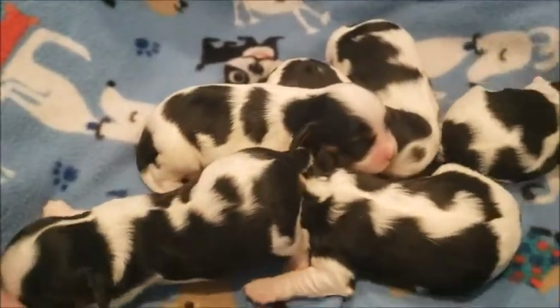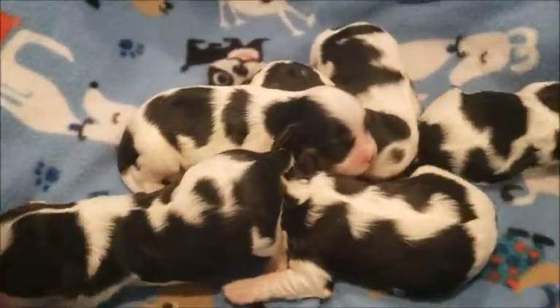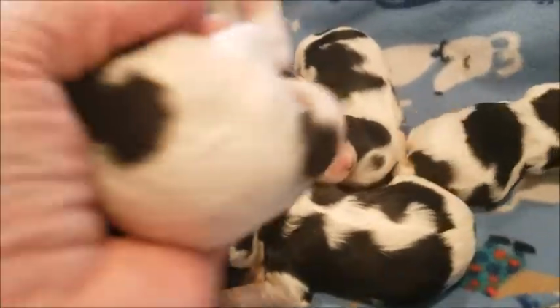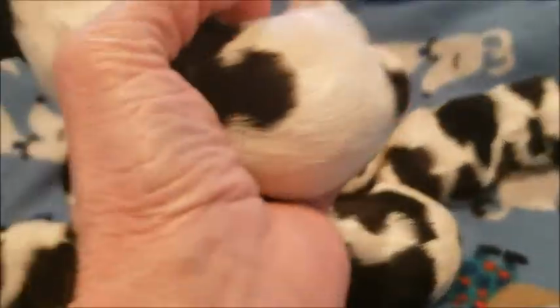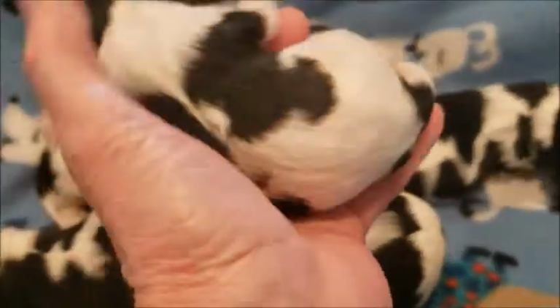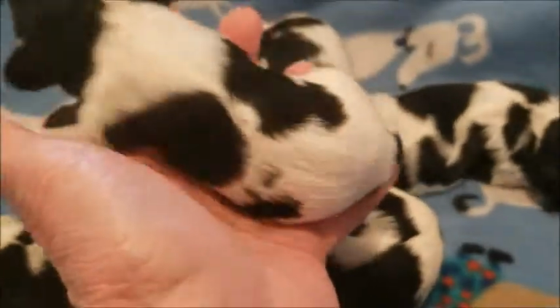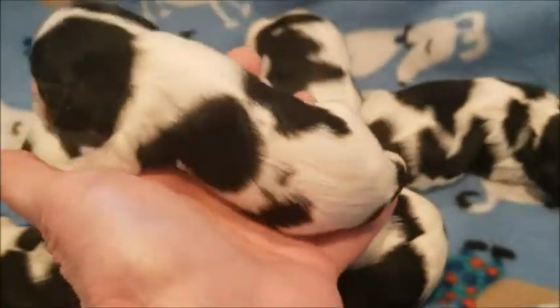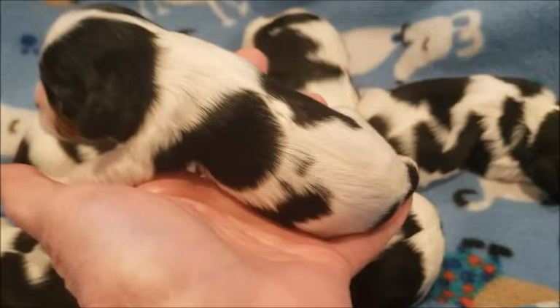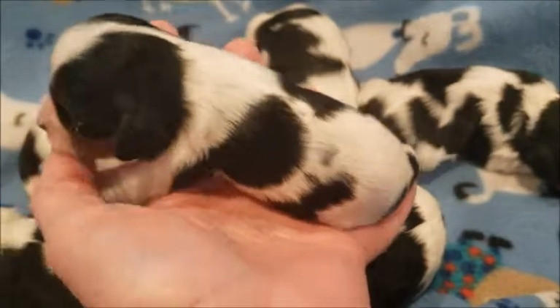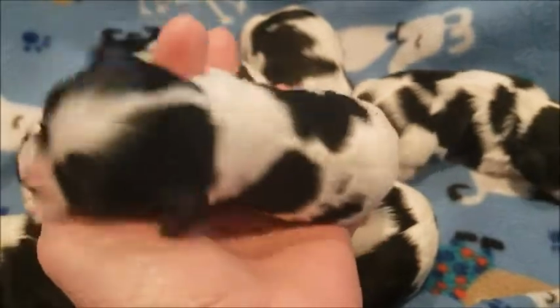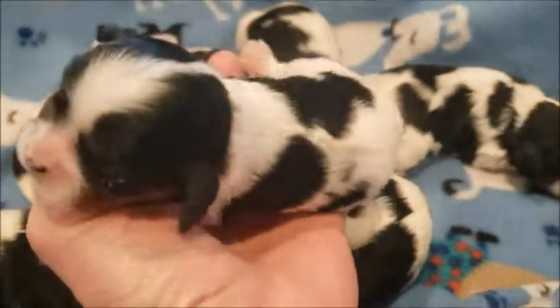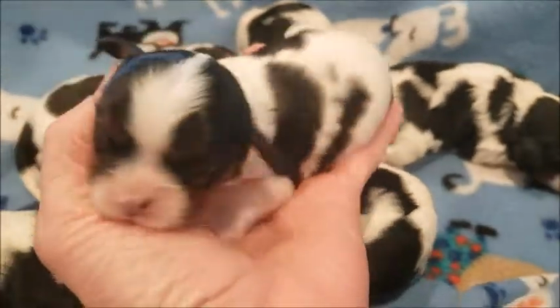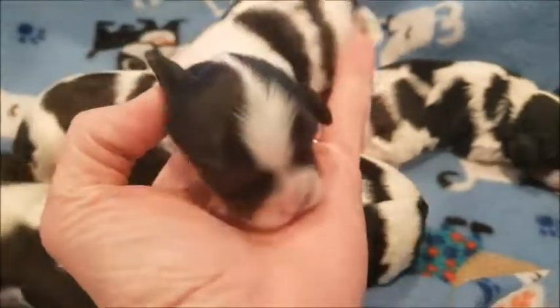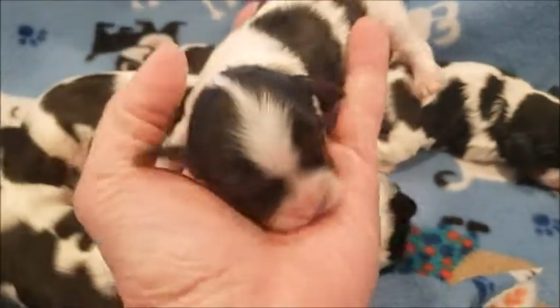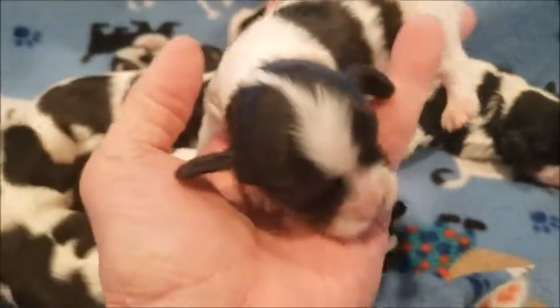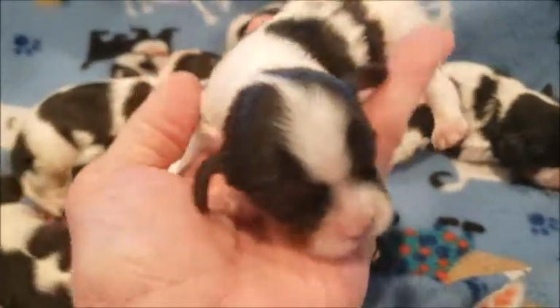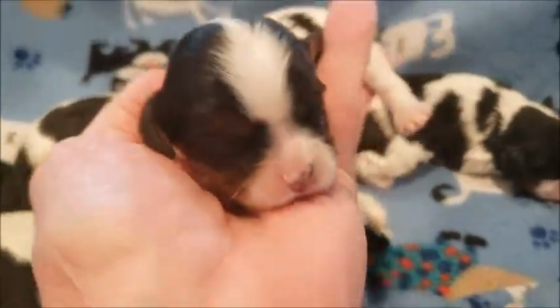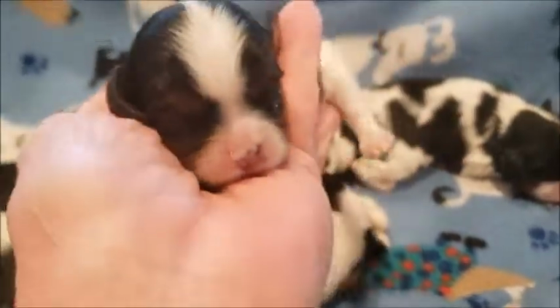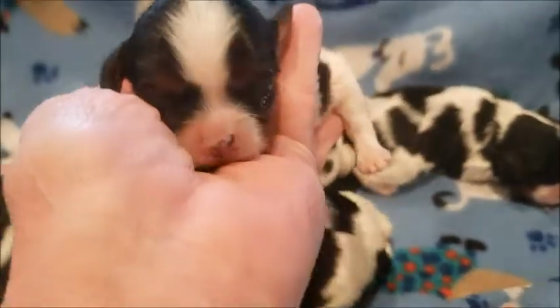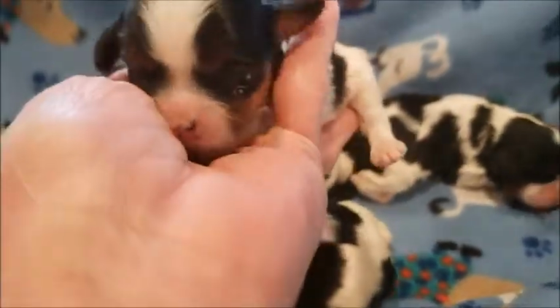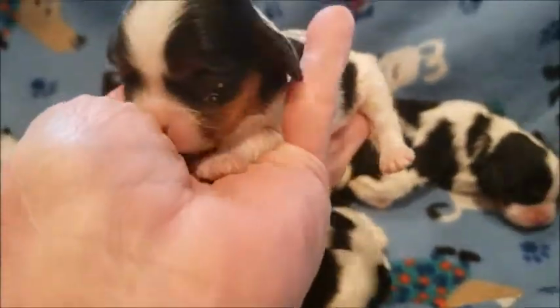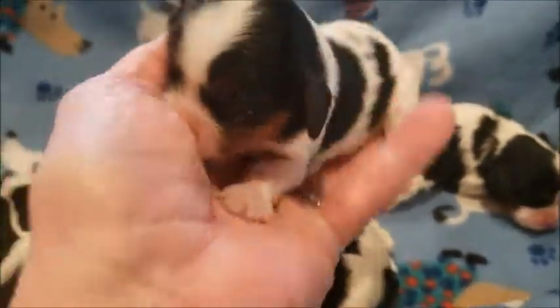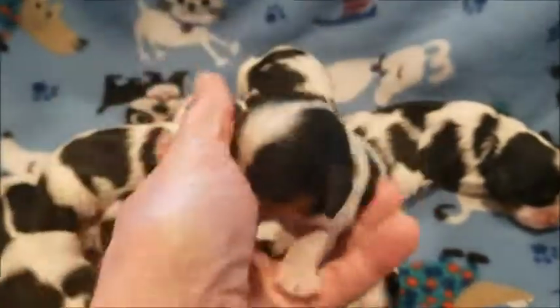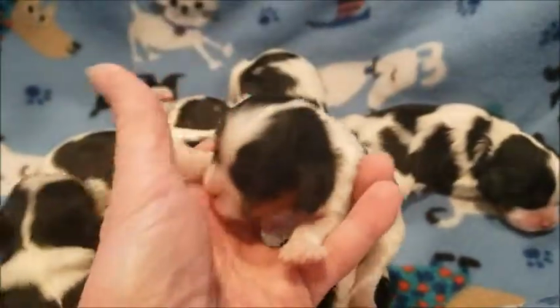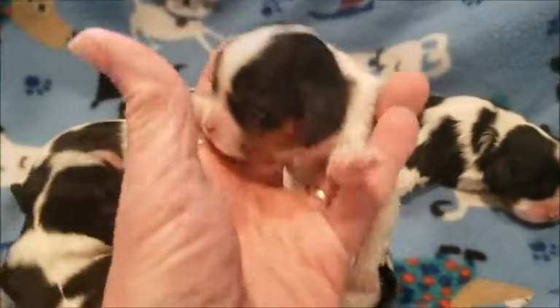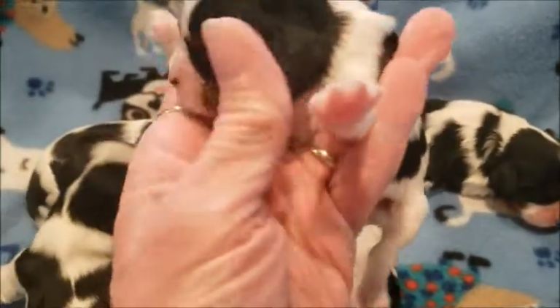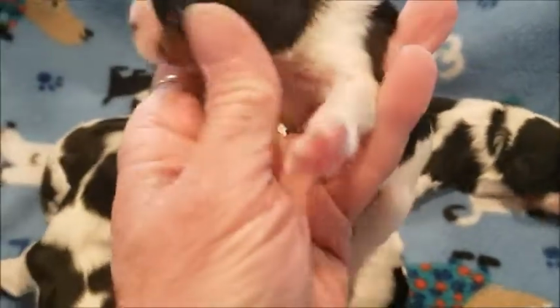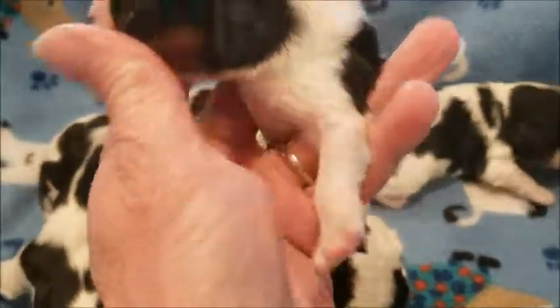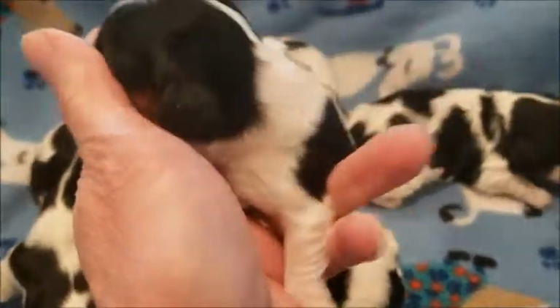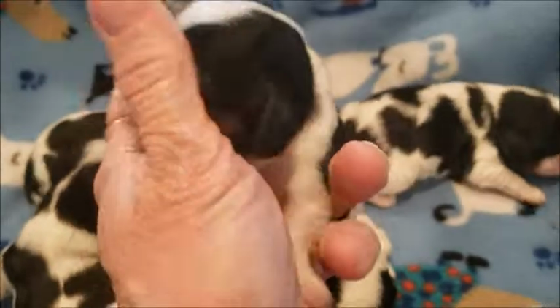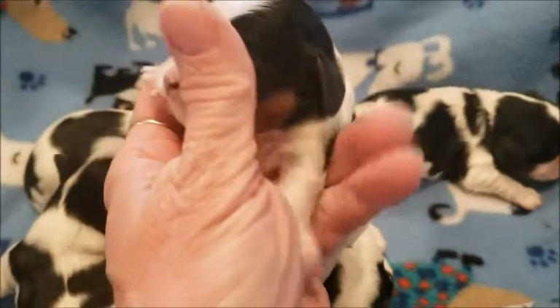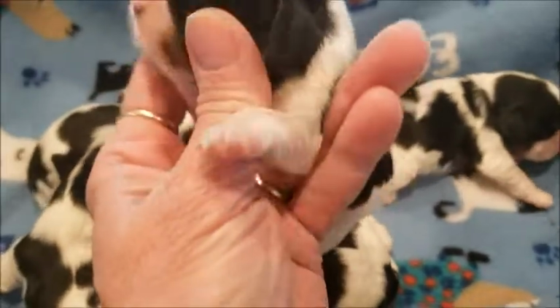I'll be taking deposits at that time. We got a dirty face there.